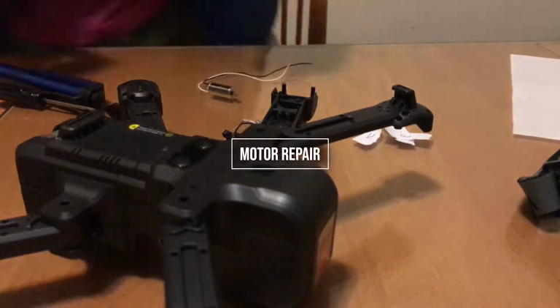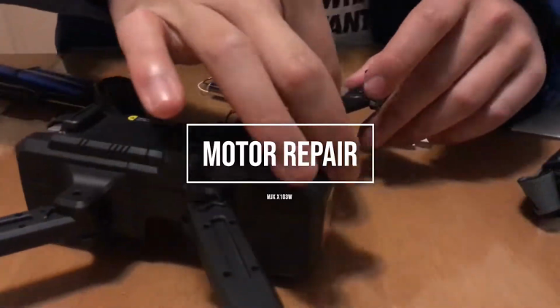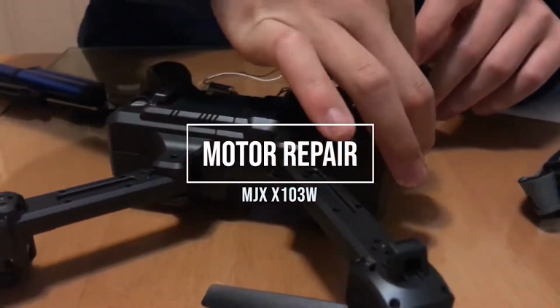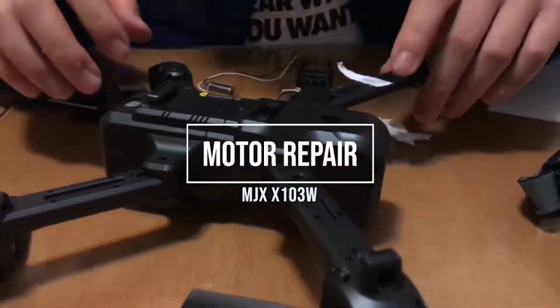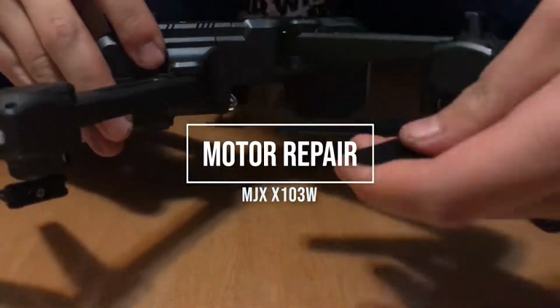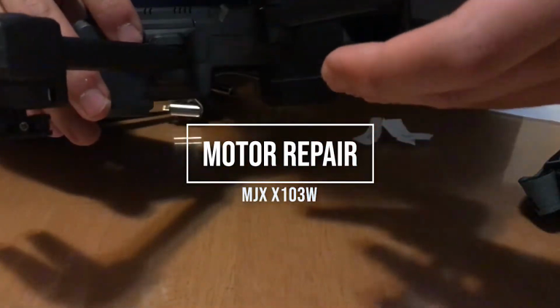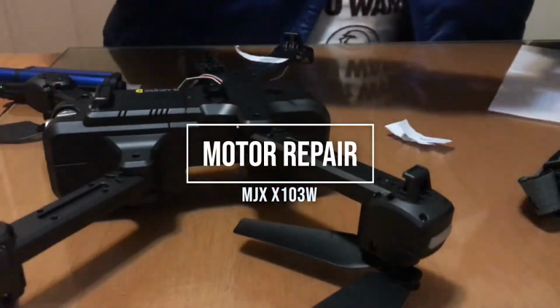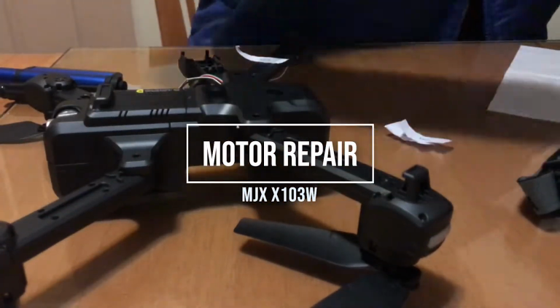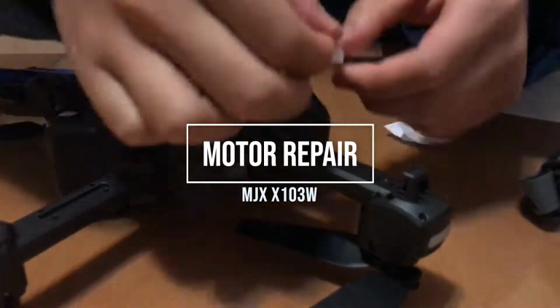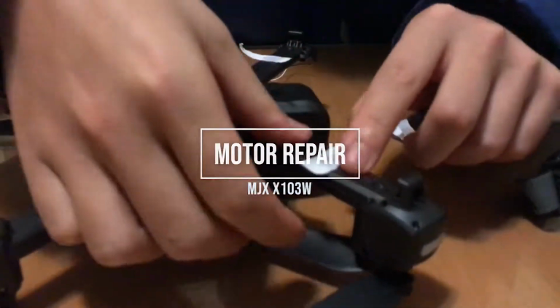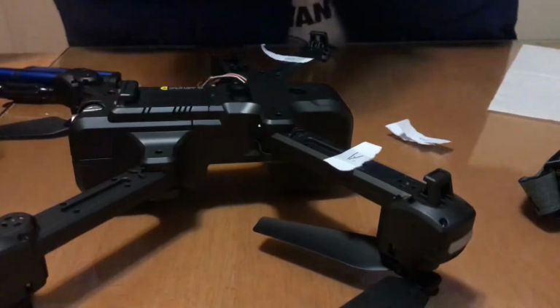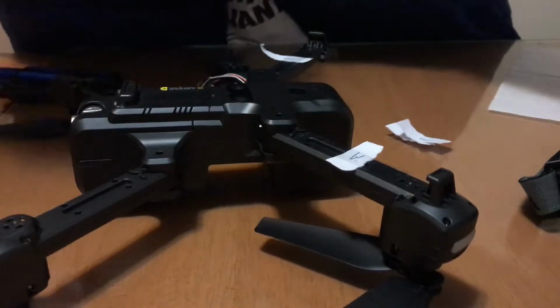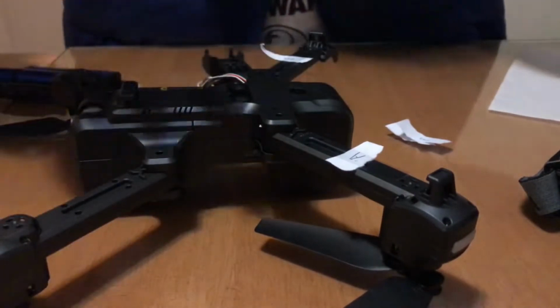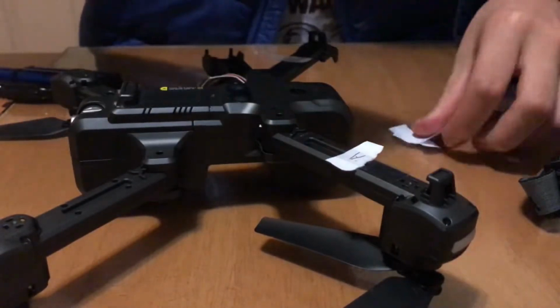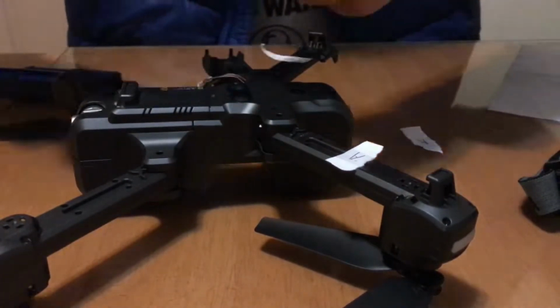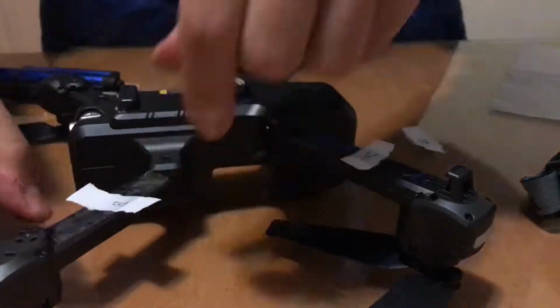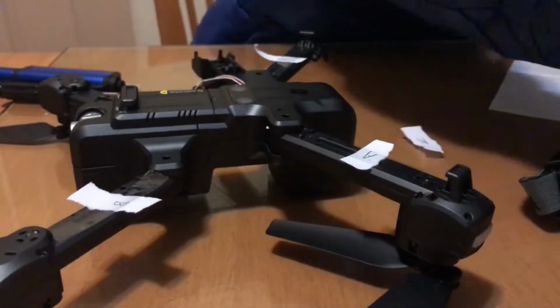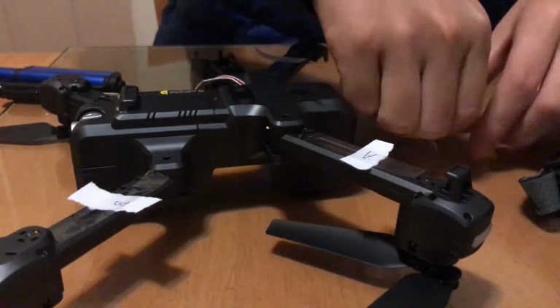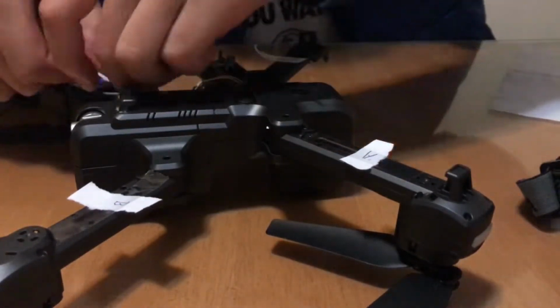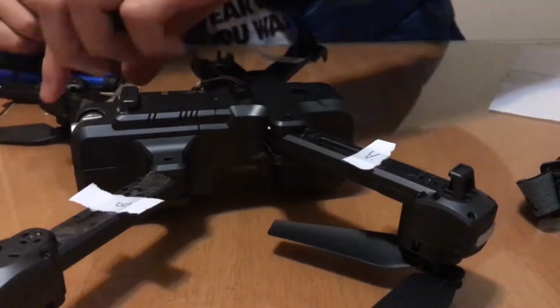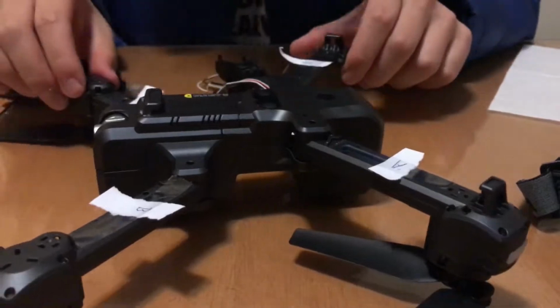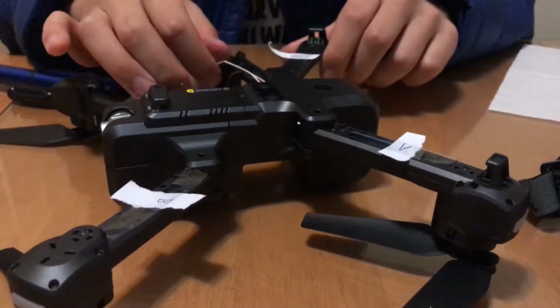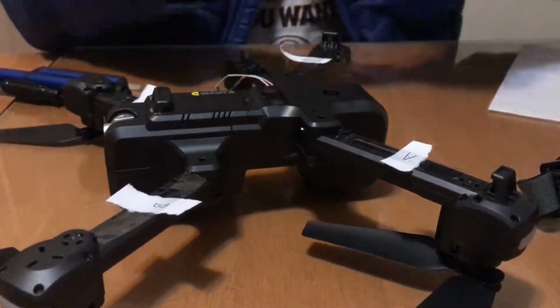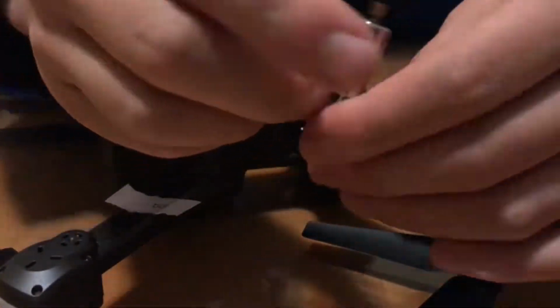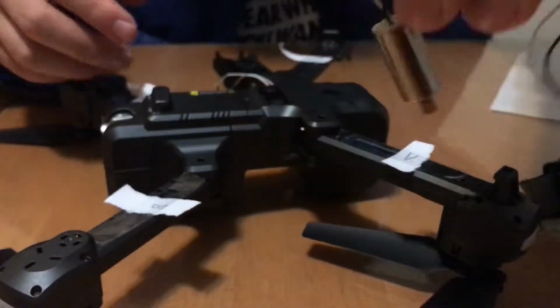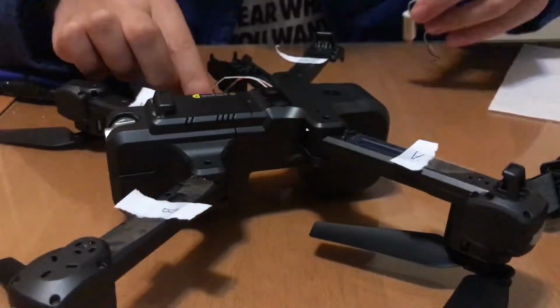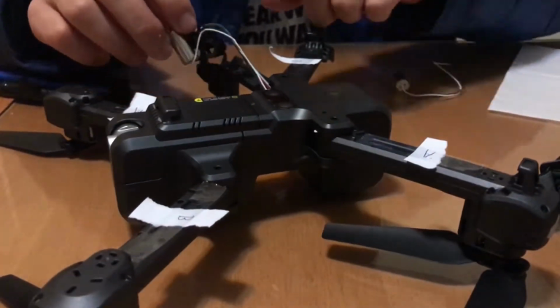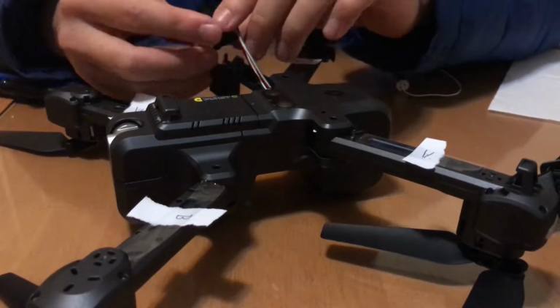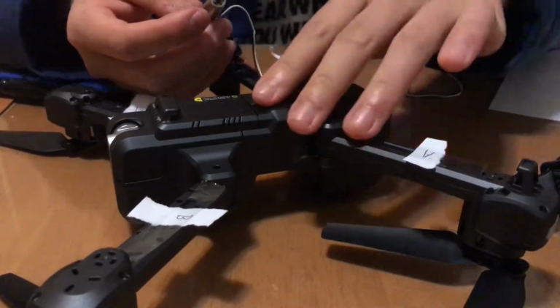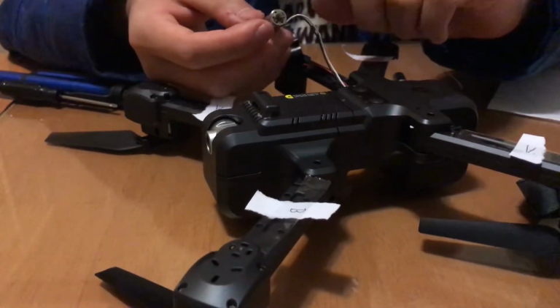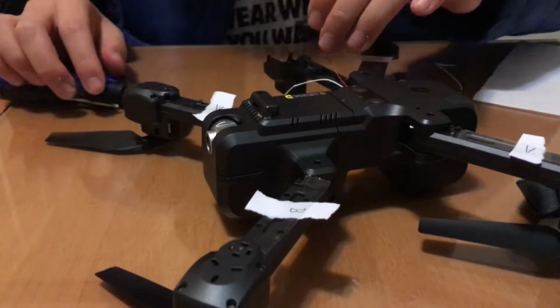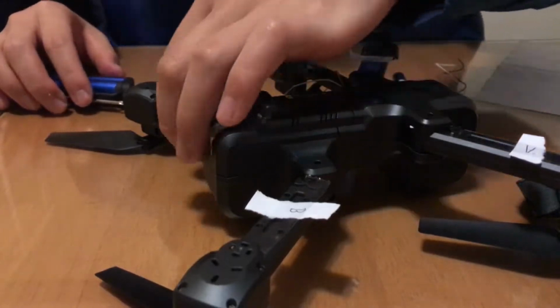Hi guys, Transport IC here. So in today's video, I'll be showing you guys how I repaired my MJX X103W drone's motor. One of my motors burned out after six flights.